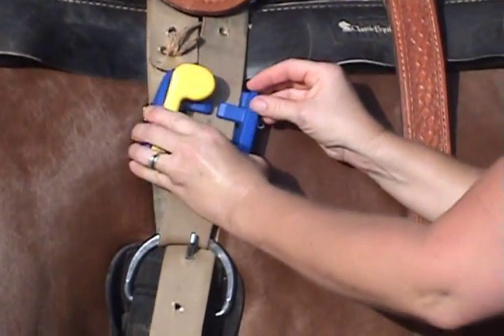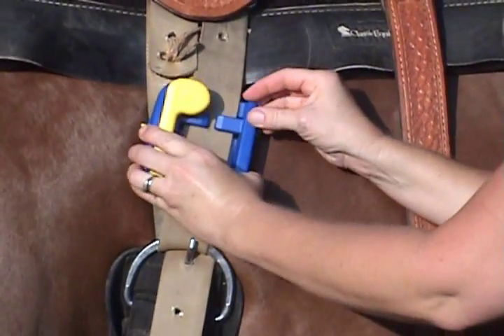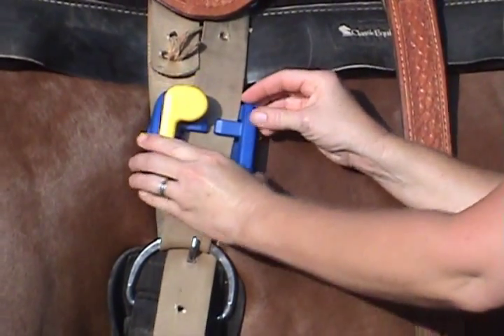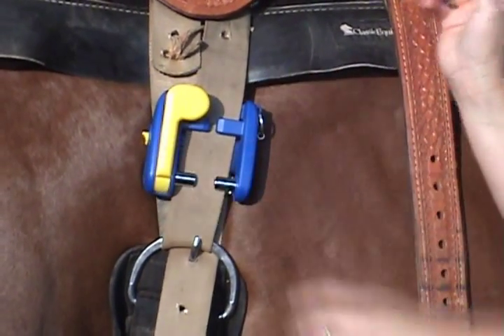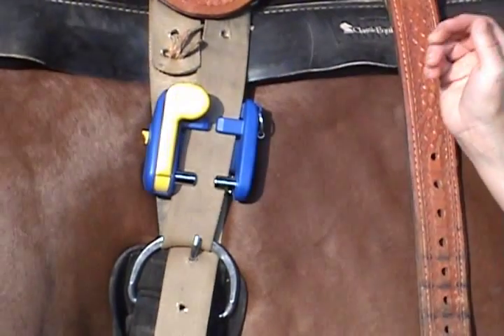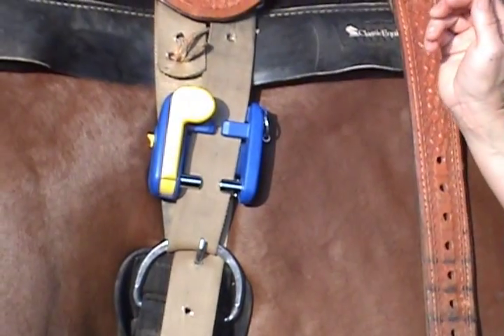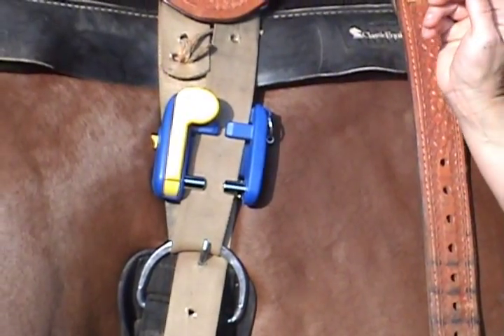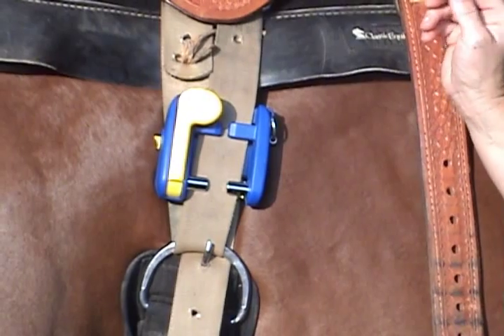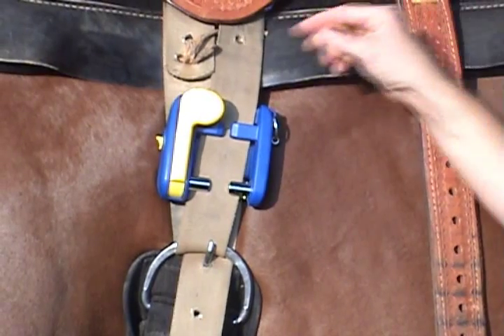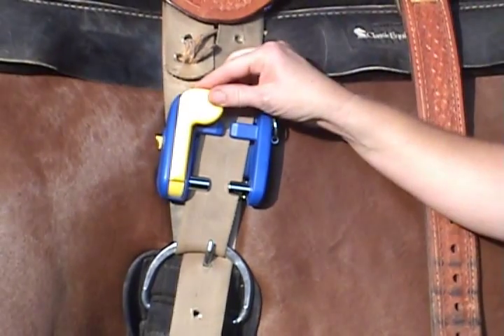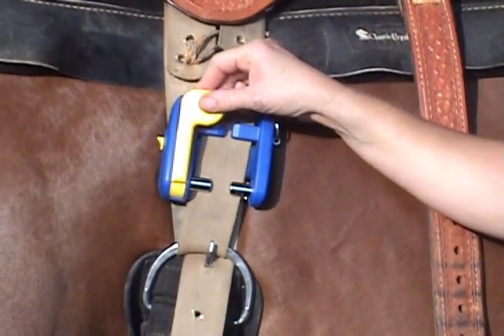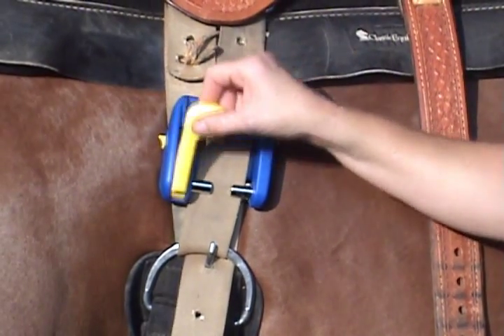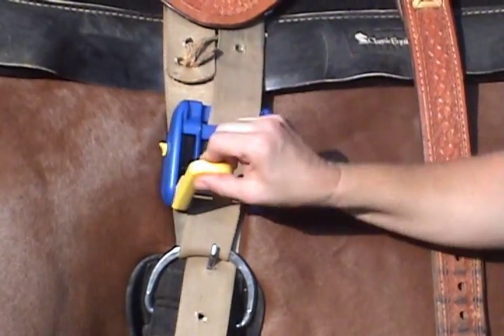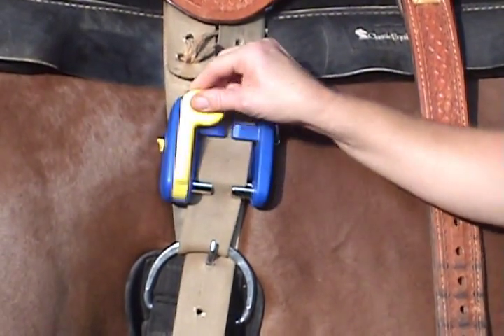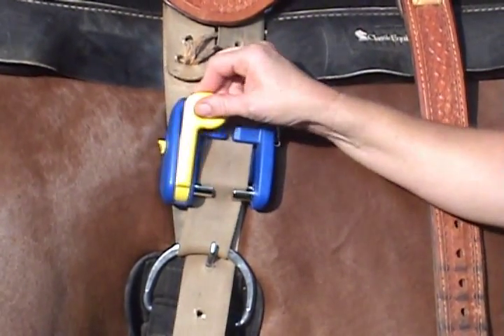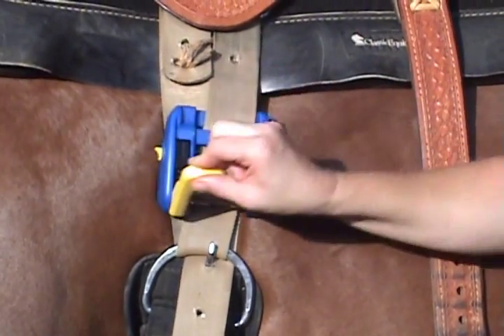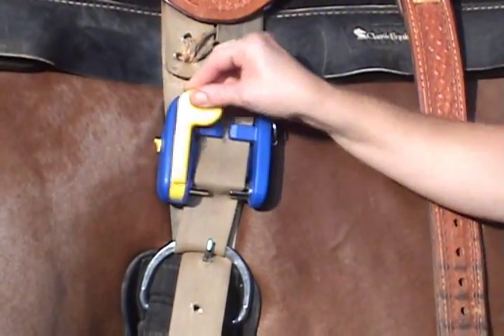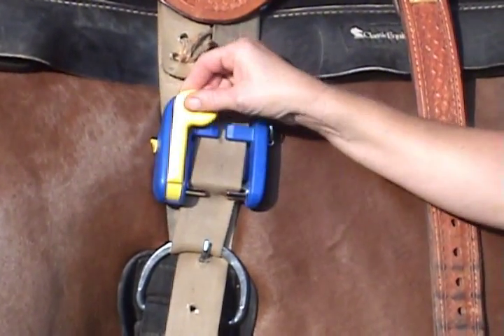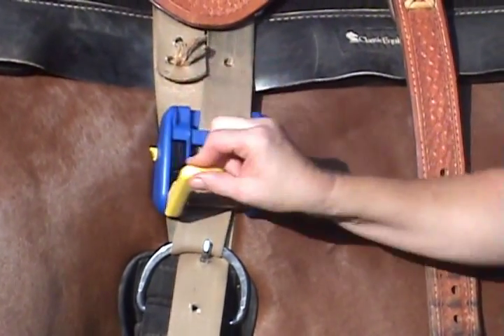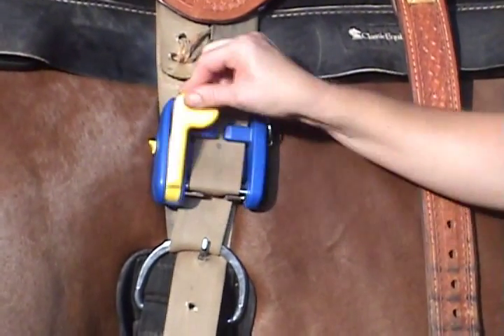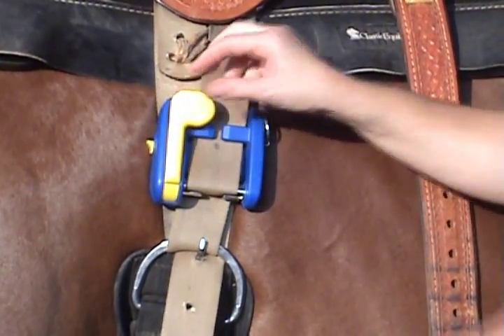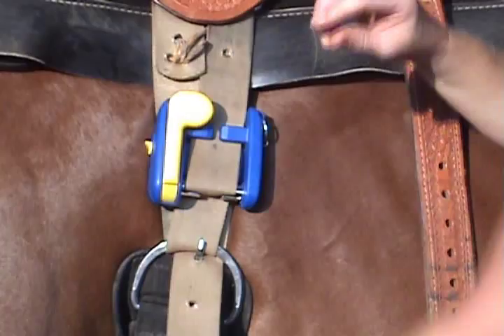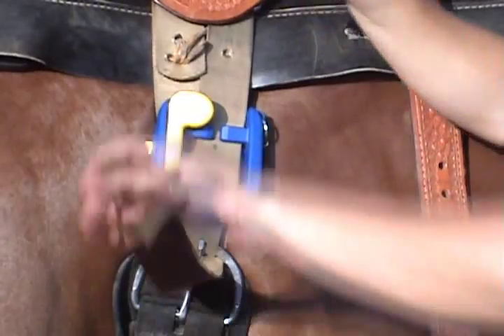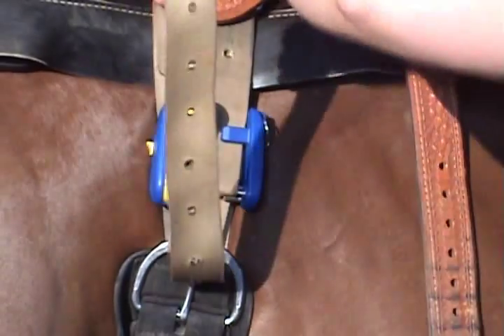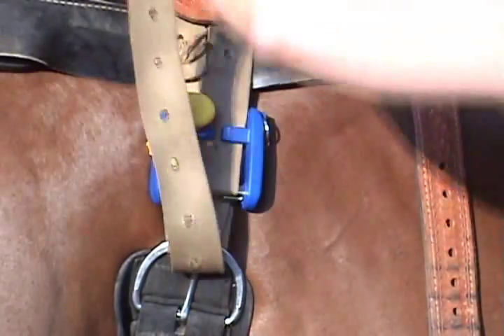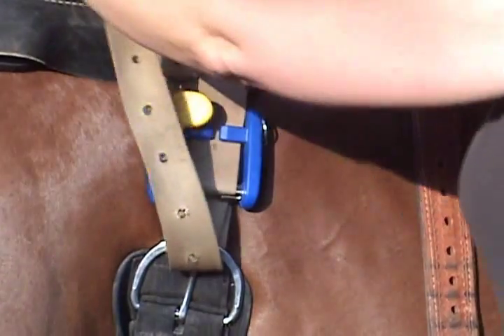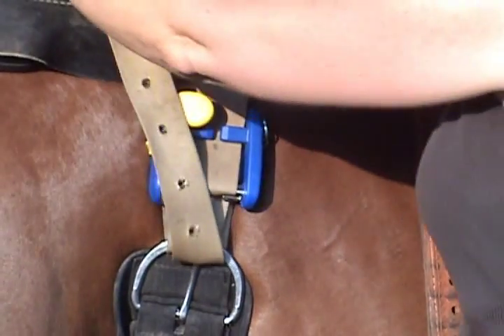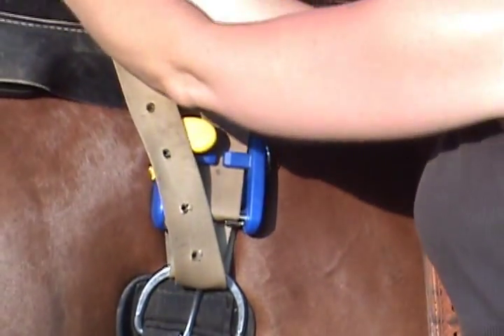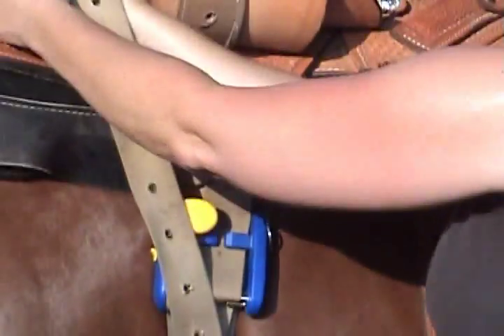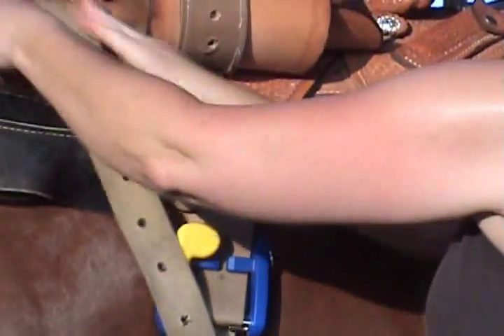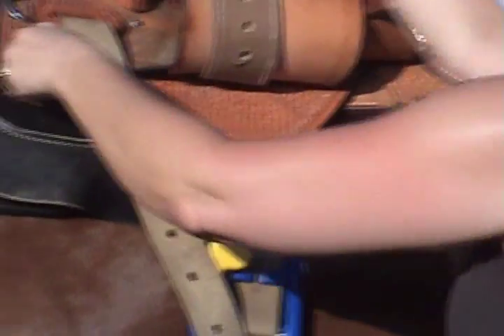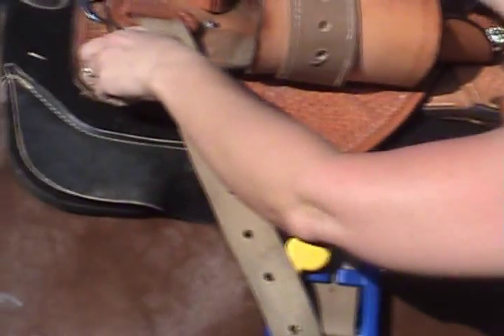When you and your horse are ready, ratchet the handle to achieve the desired tightness. It really is that easy. Be careful not to over tighten.